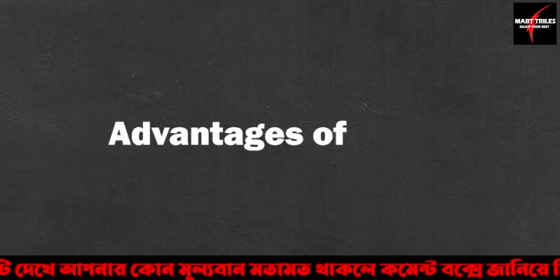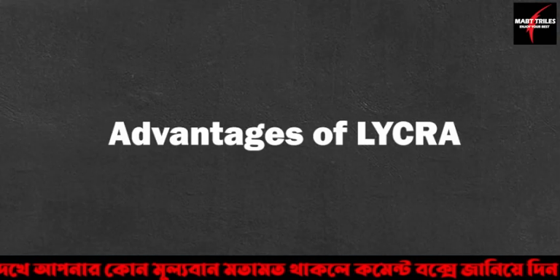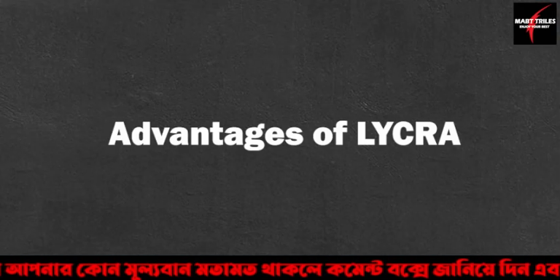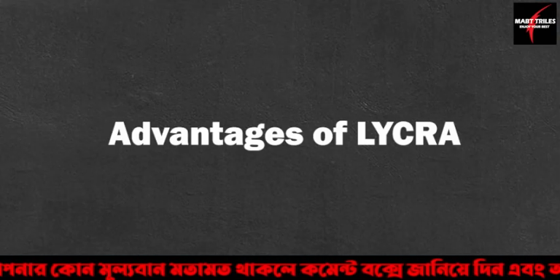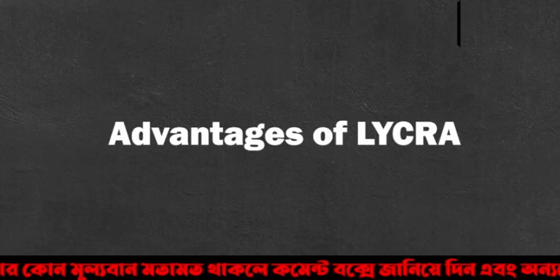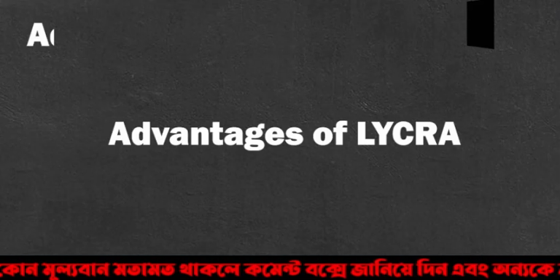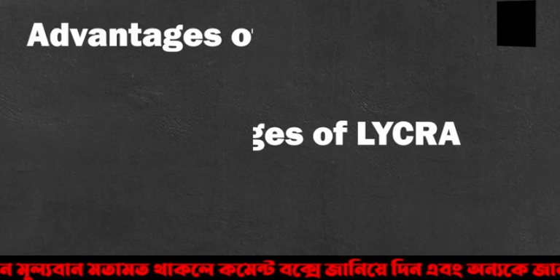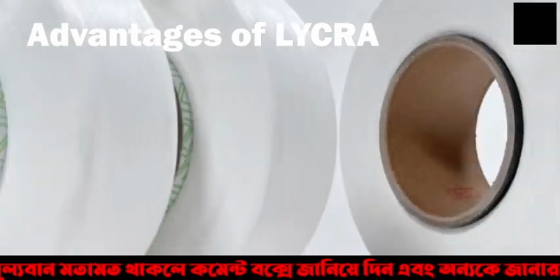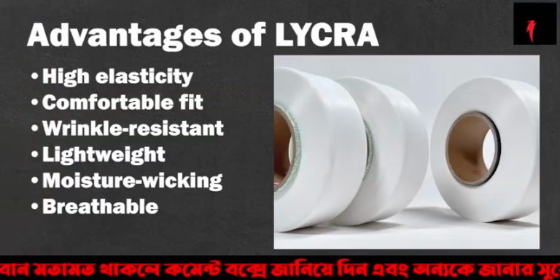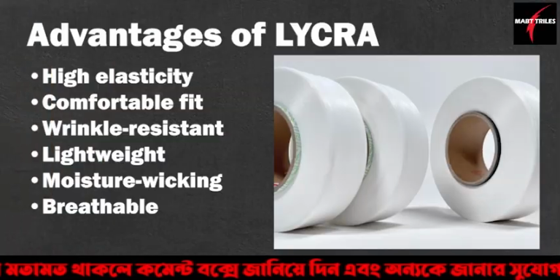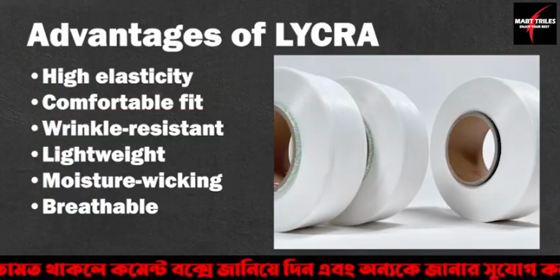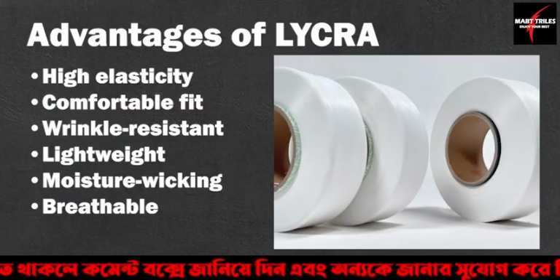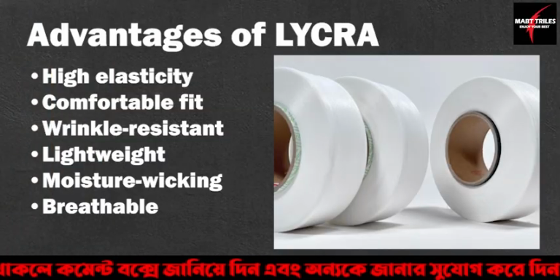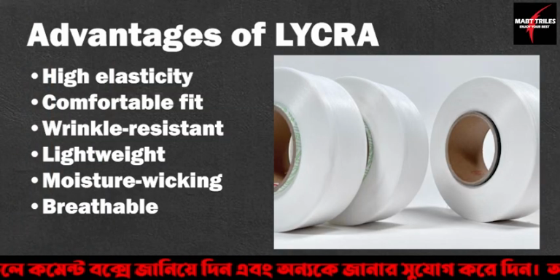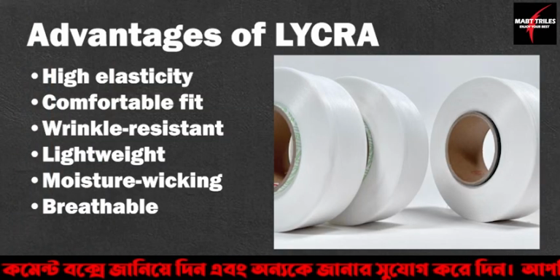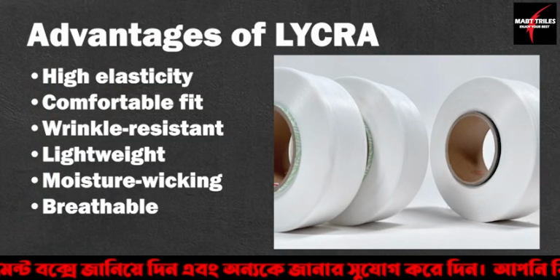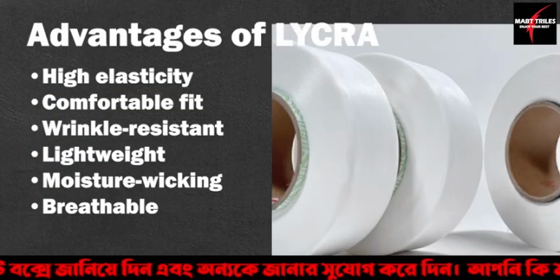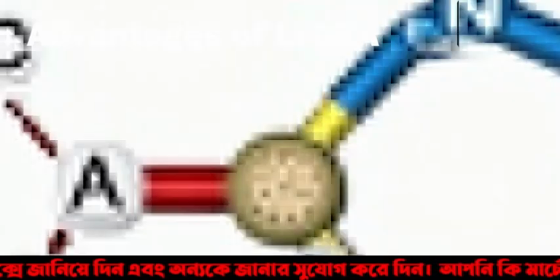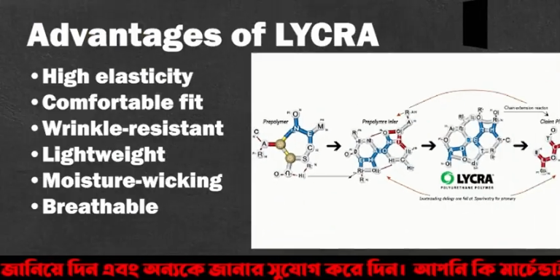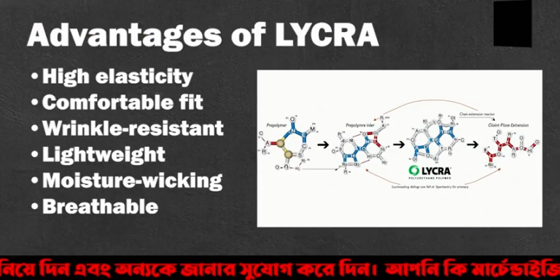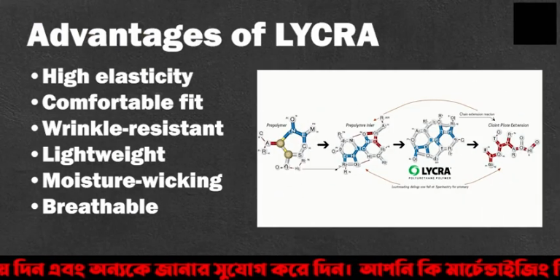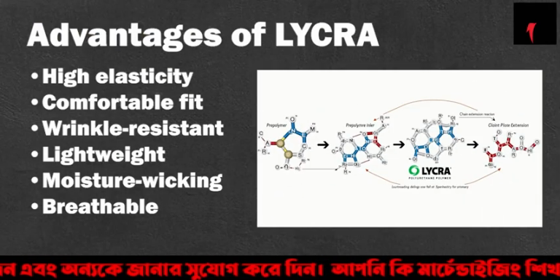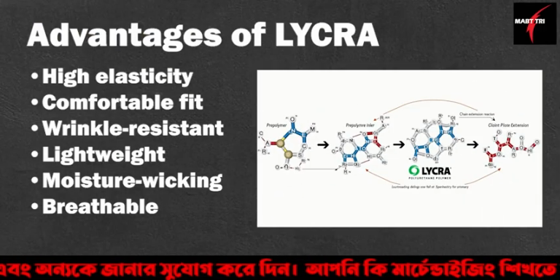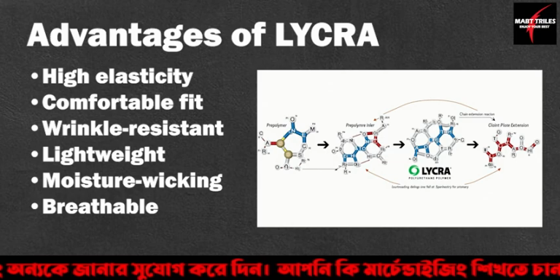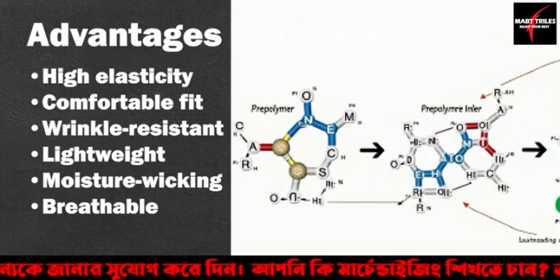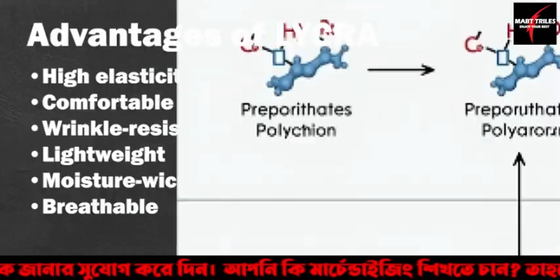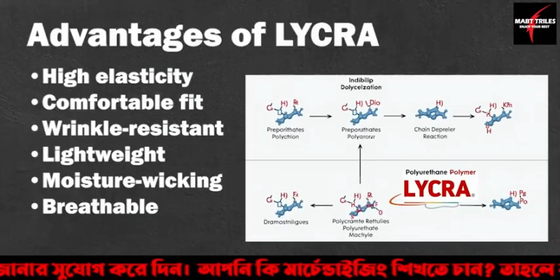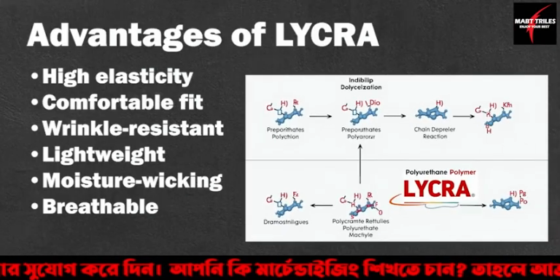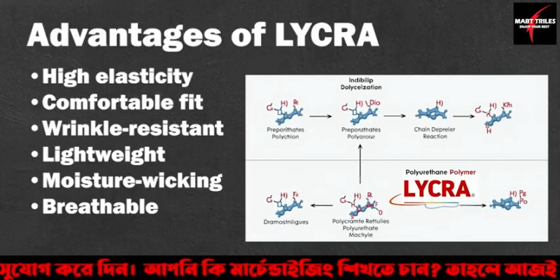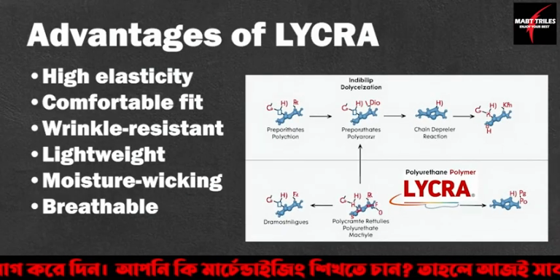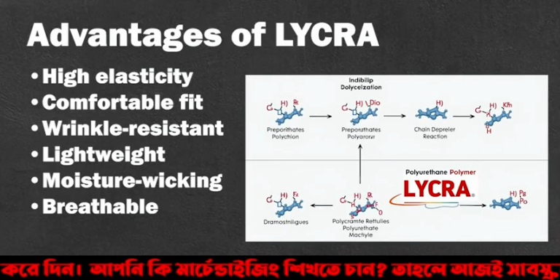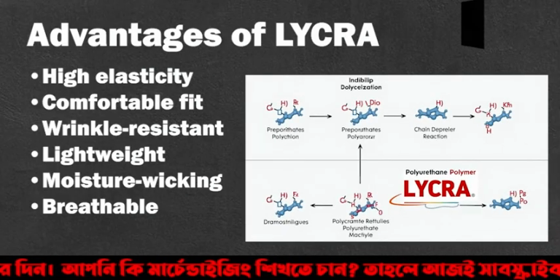Advantages of Lycra: High elasticity. Comfortable fit. Wrinkle-resistant. Lightweight. Moisture wicking. Breathable.